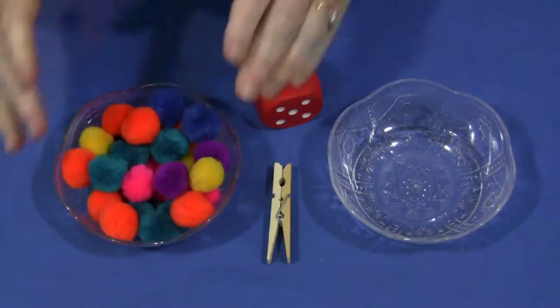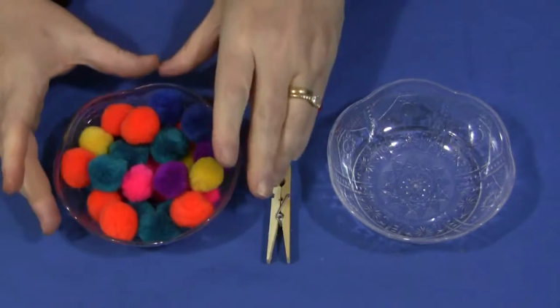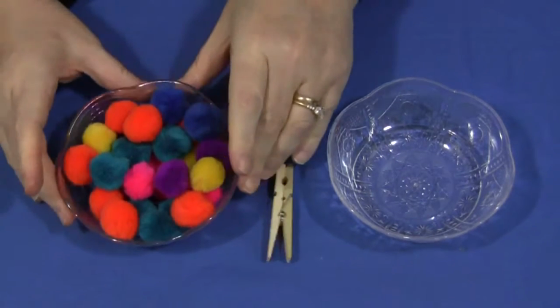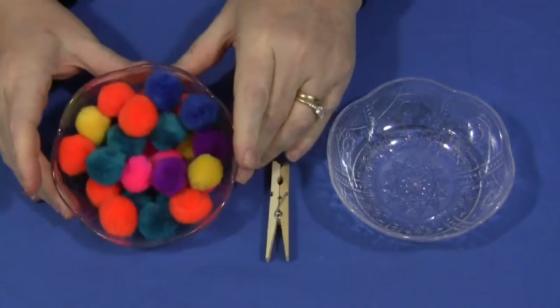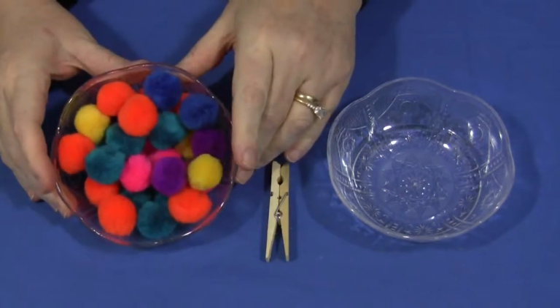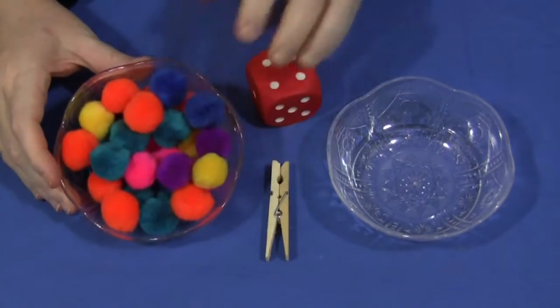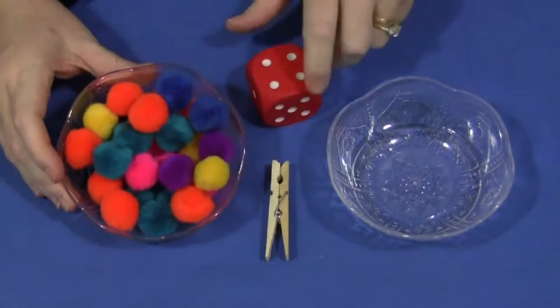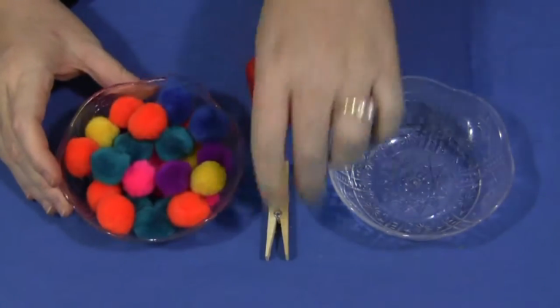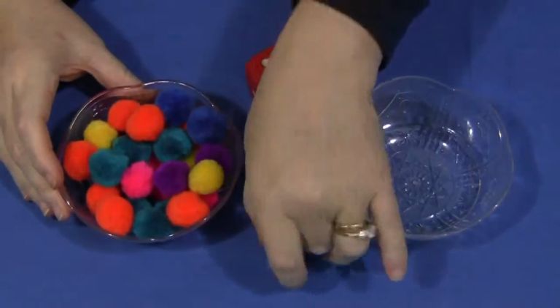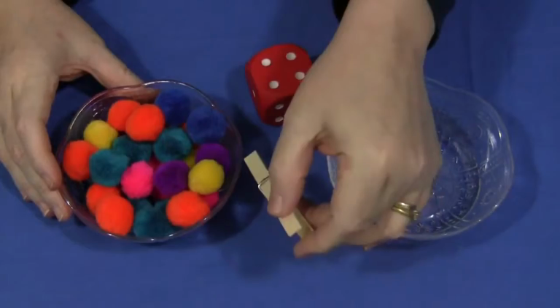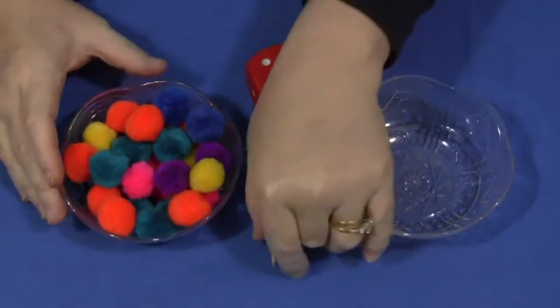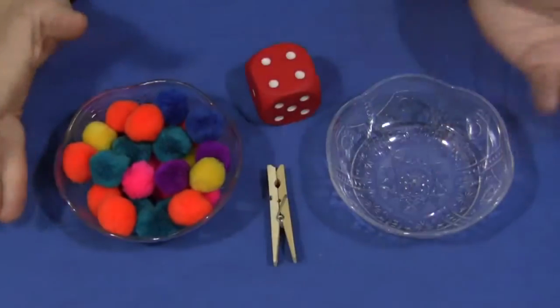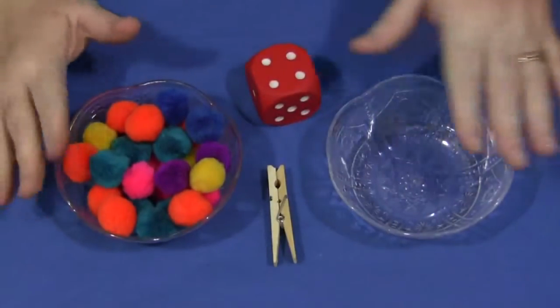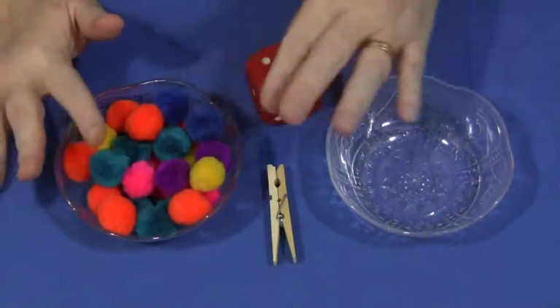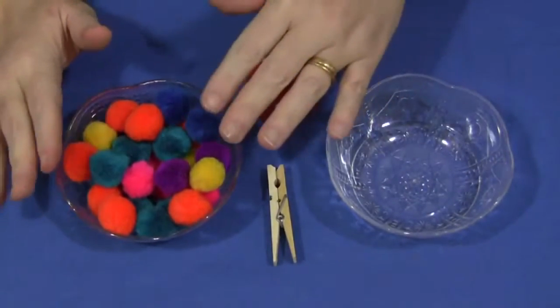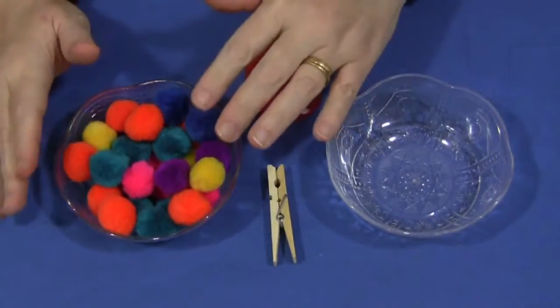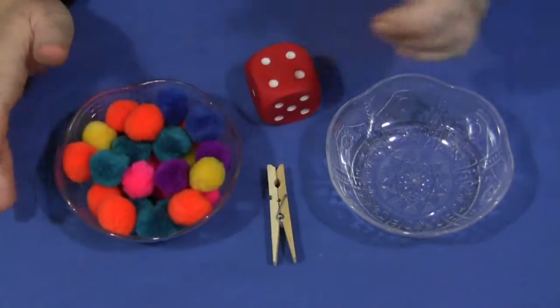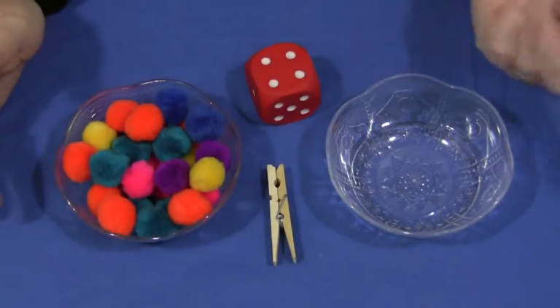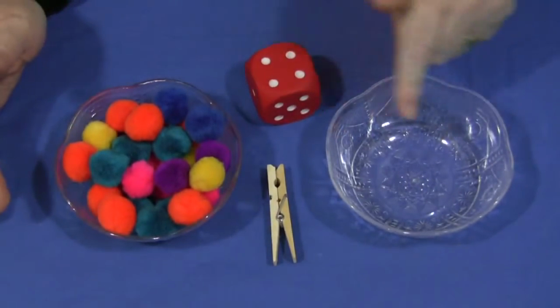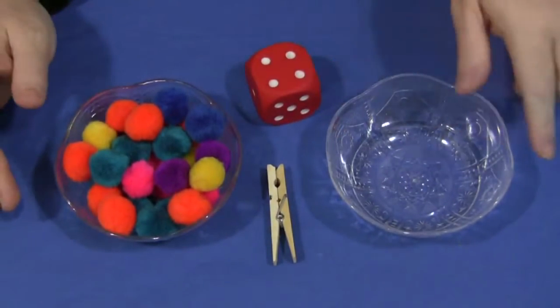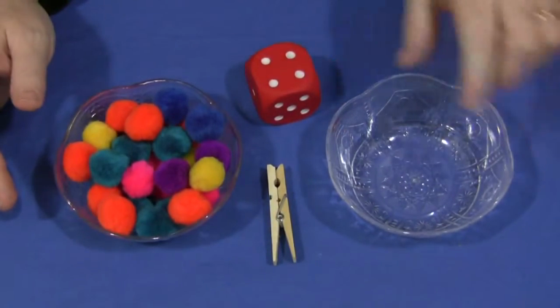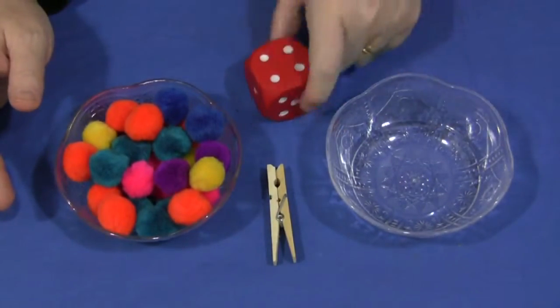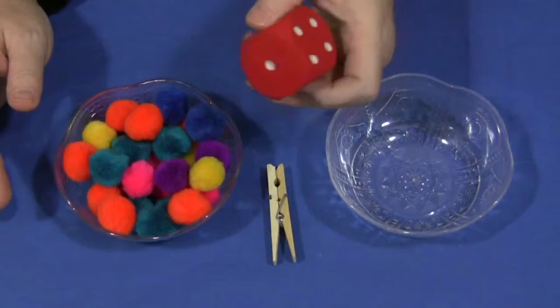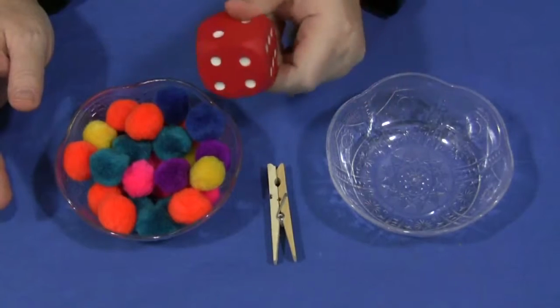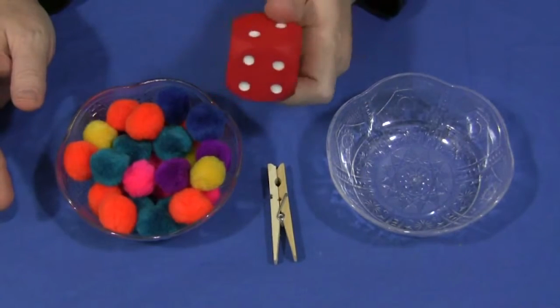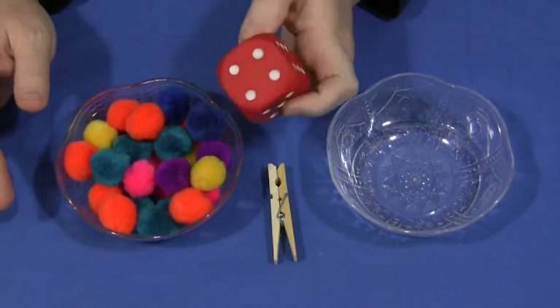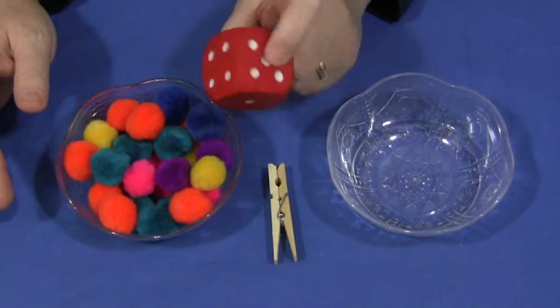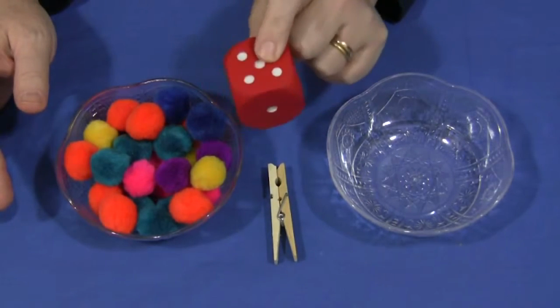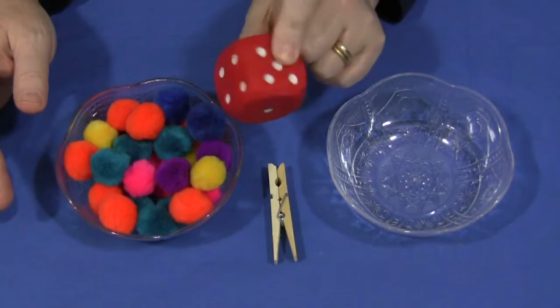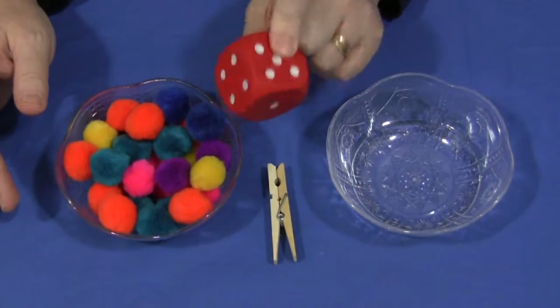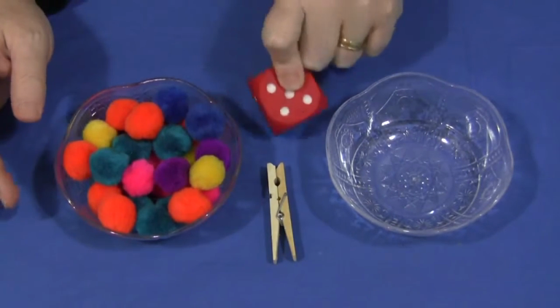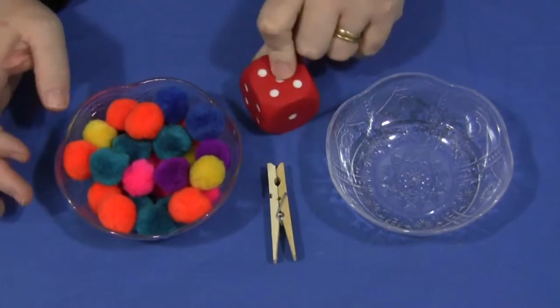You'll need to have pom-poms, a clothespin, and containers that you're going to transfer the pom-poms into from one to the other. This is optional, but you can use dice with this activity as well.